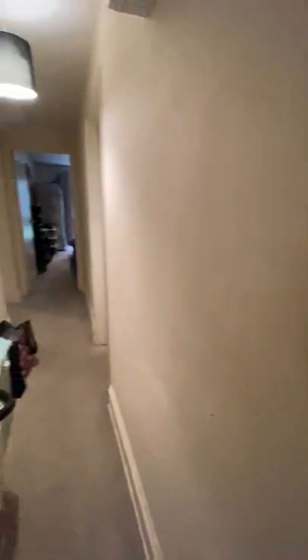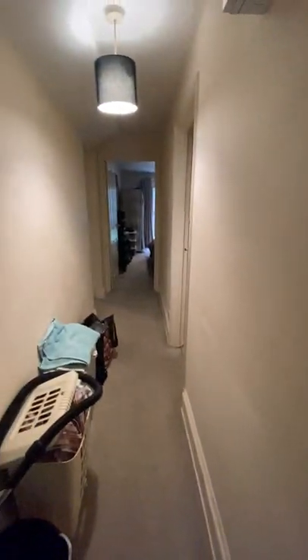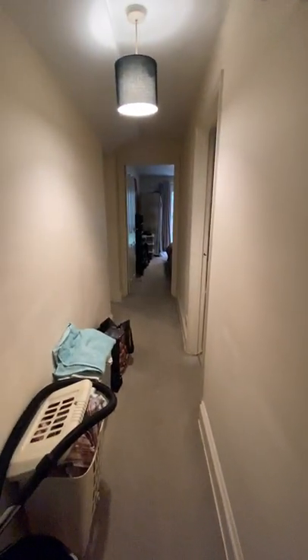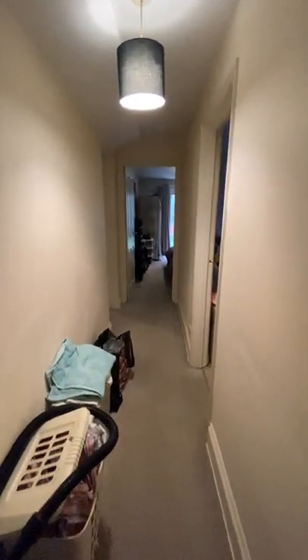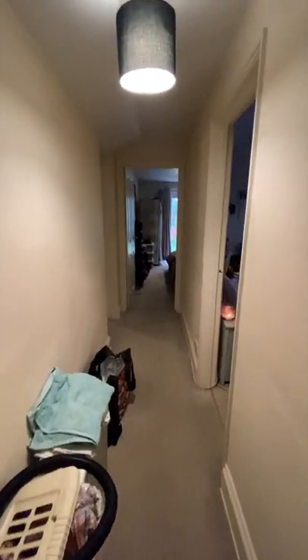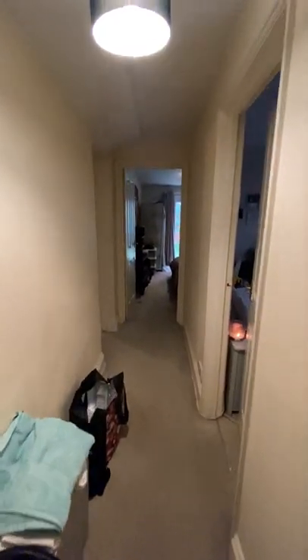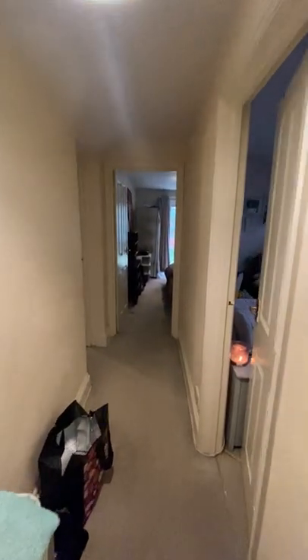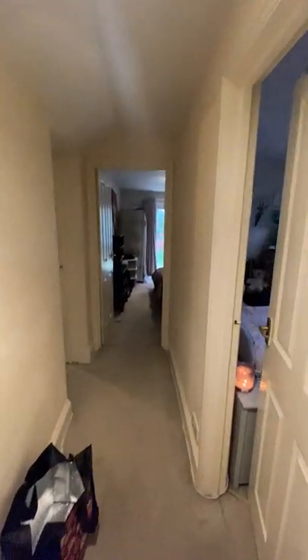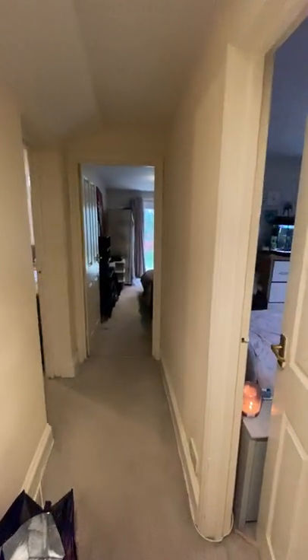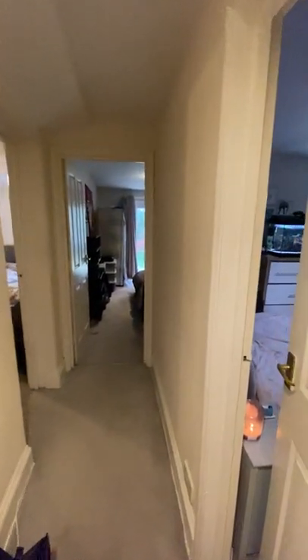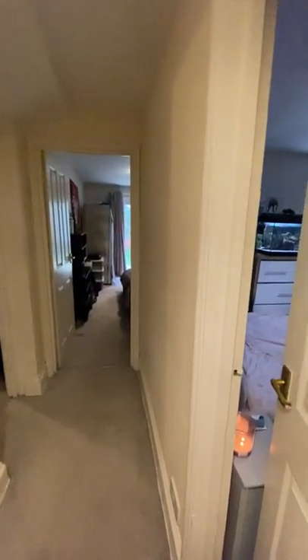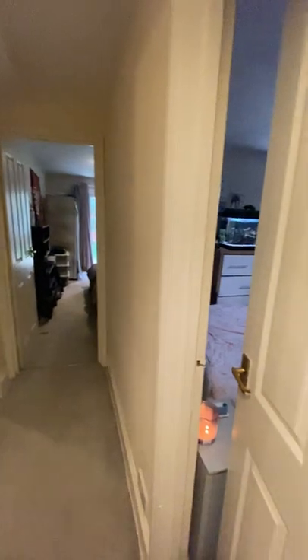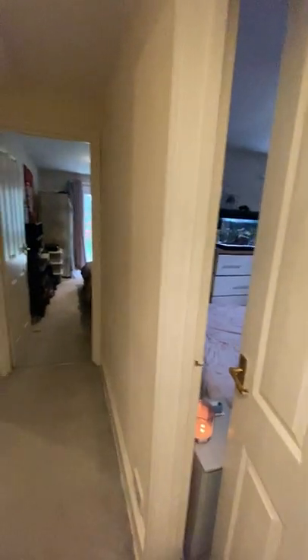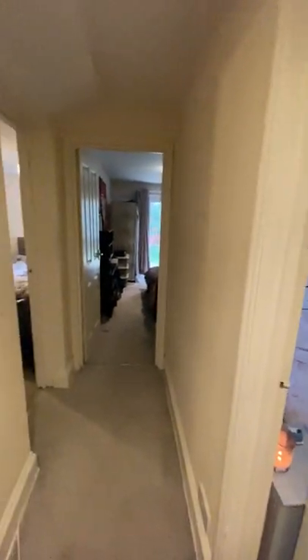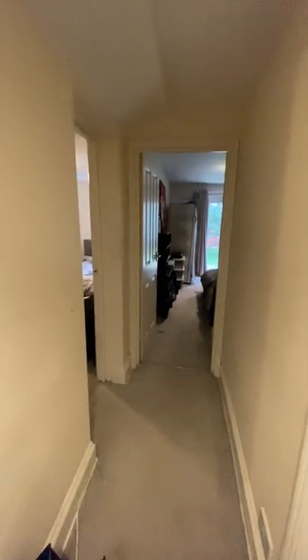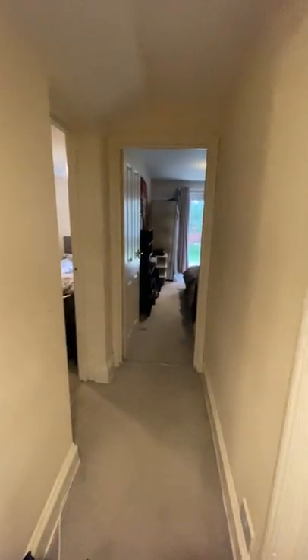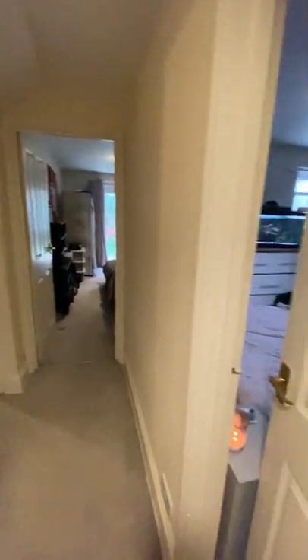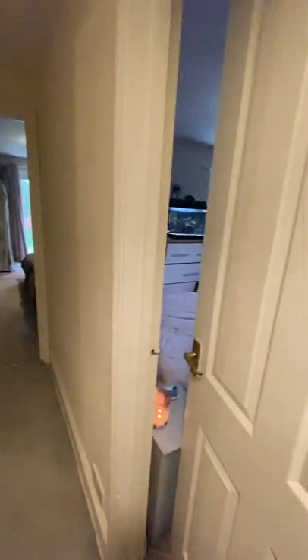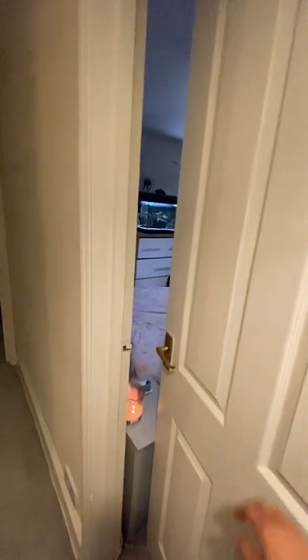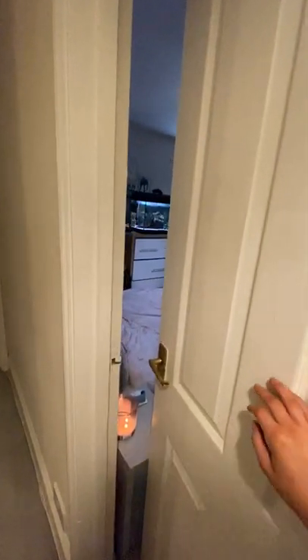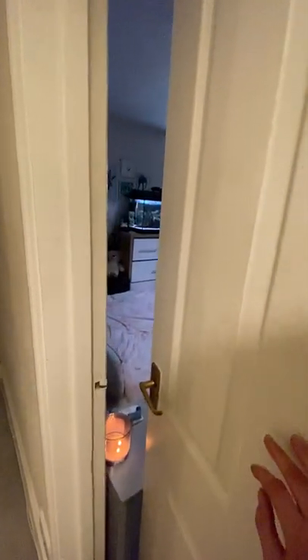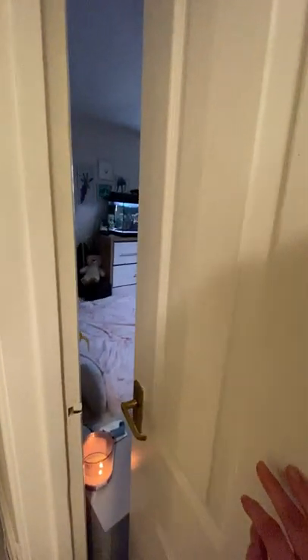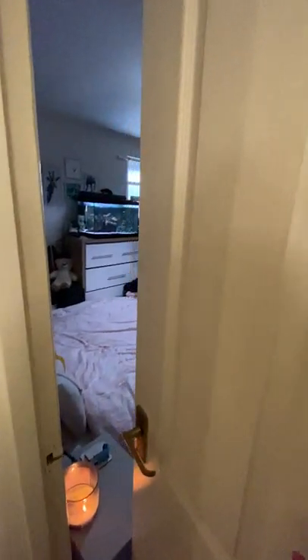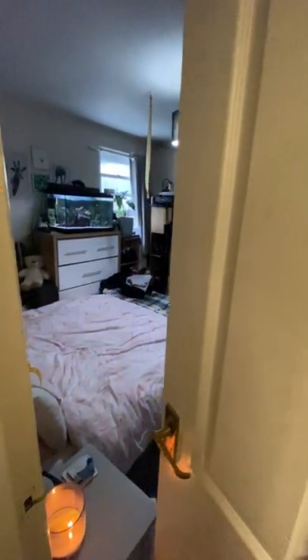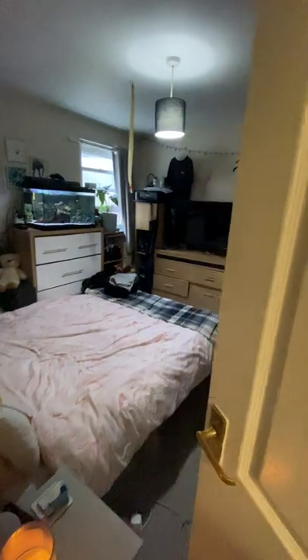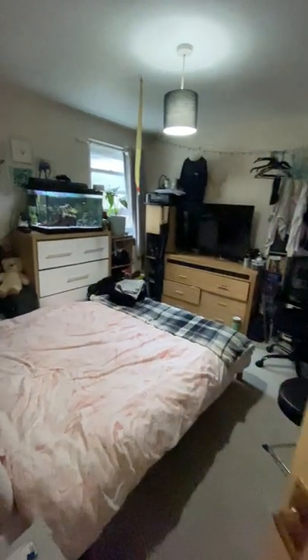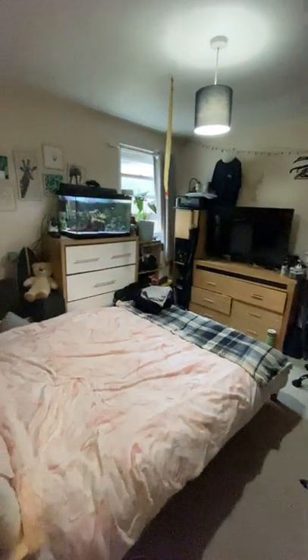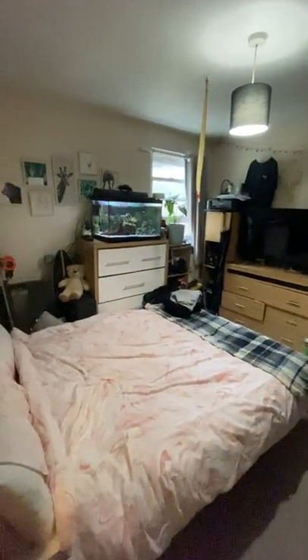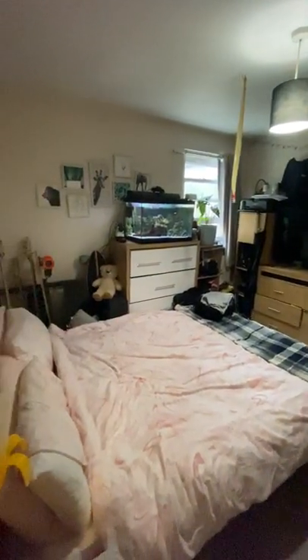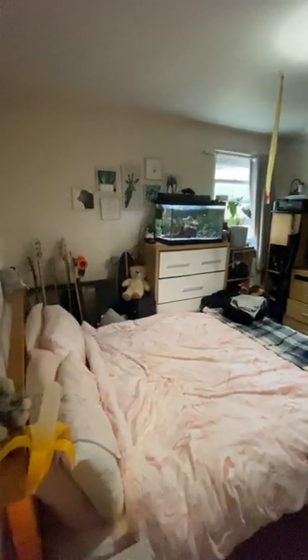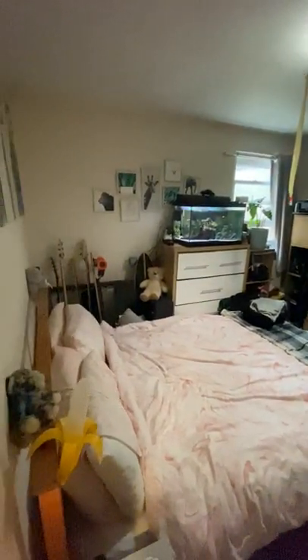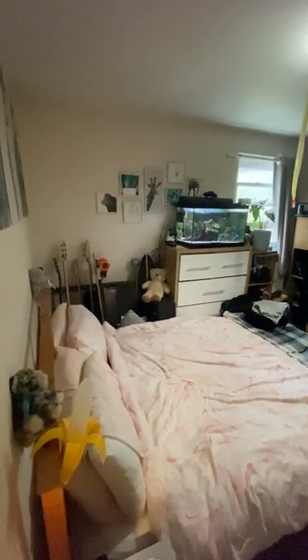Further down the hallway you're met by the bedrooms. So you have the three bedrooms here. The first bedroom, maybe the smallest of the three, is here.